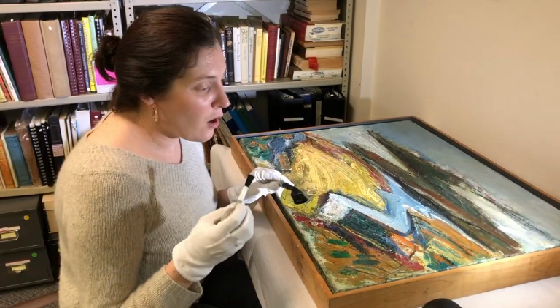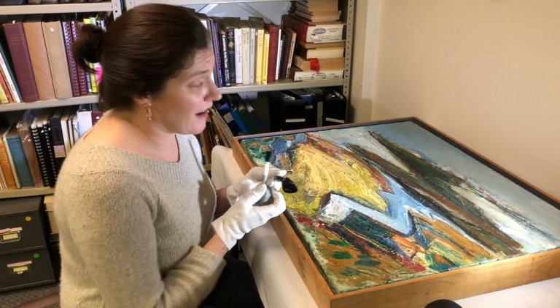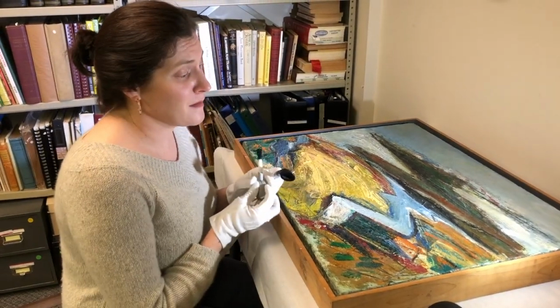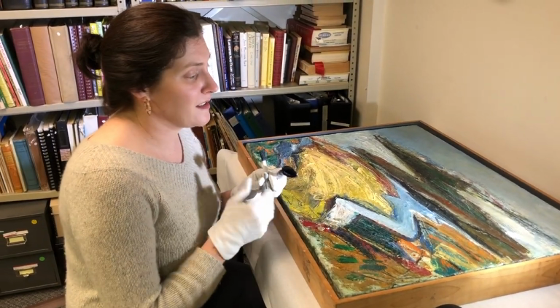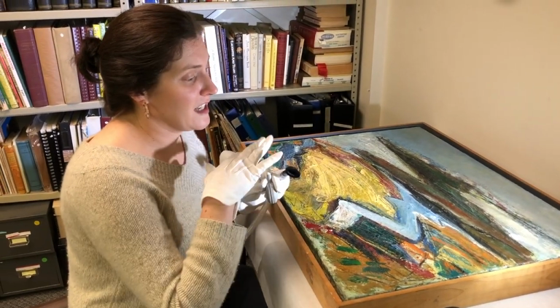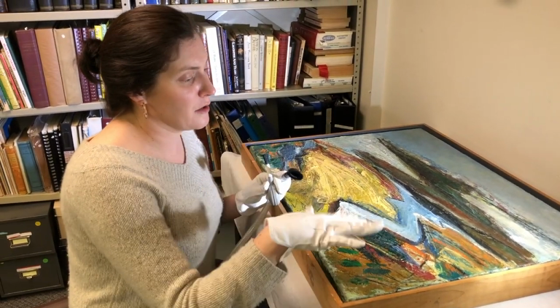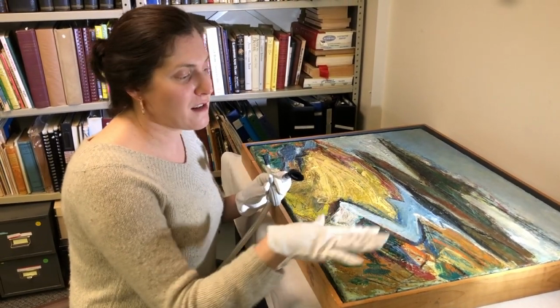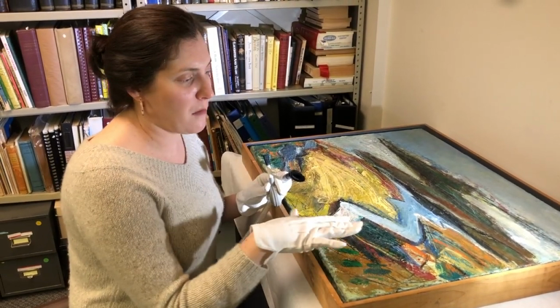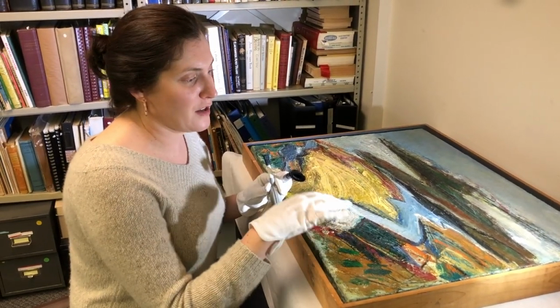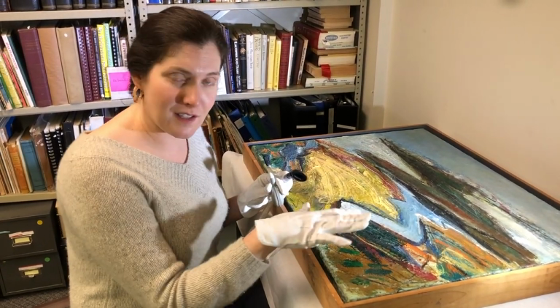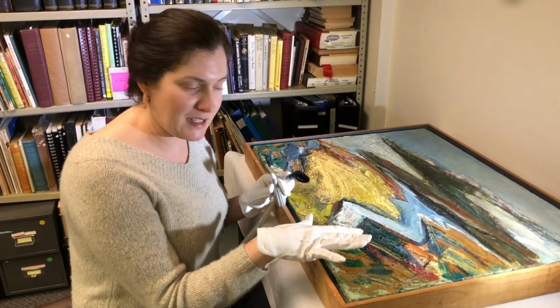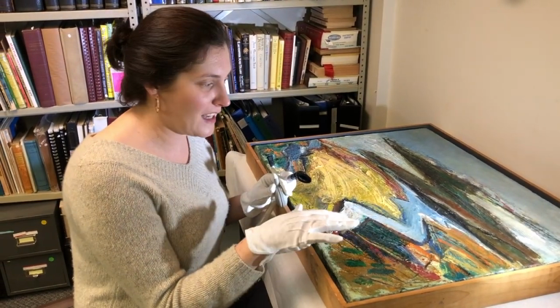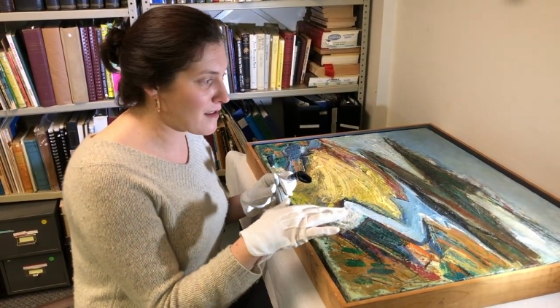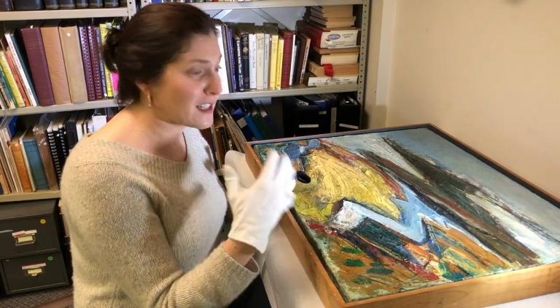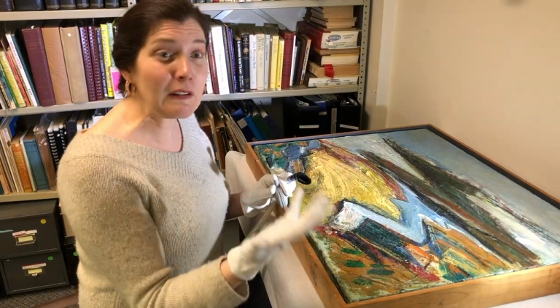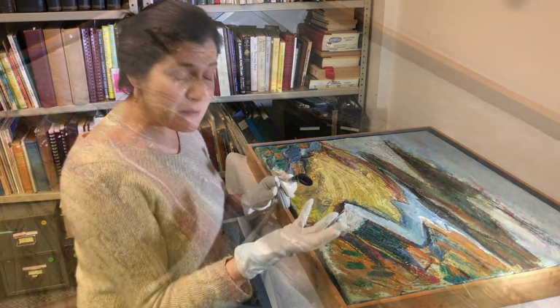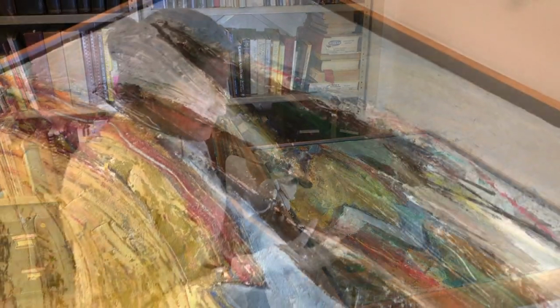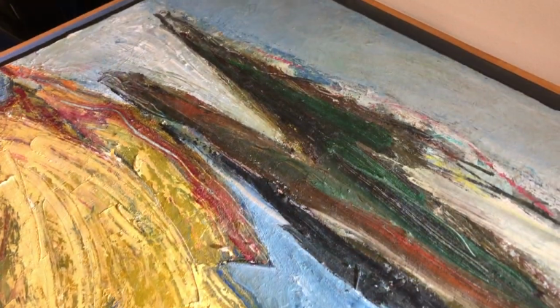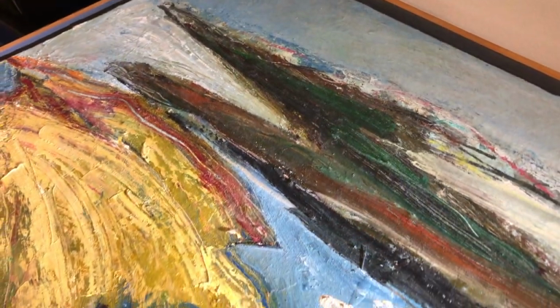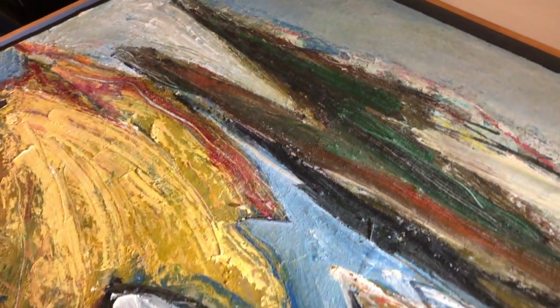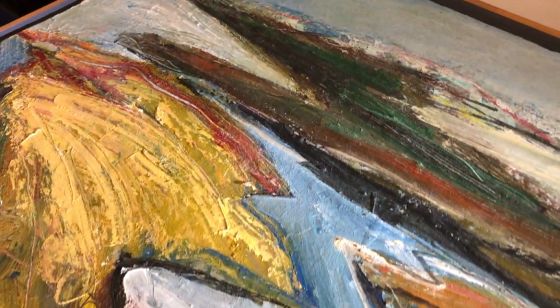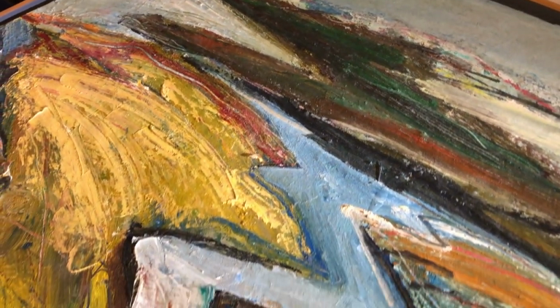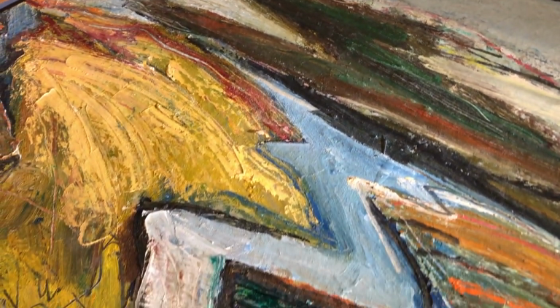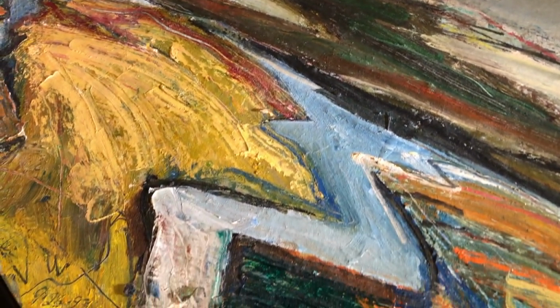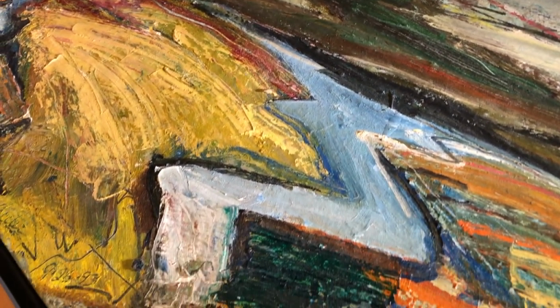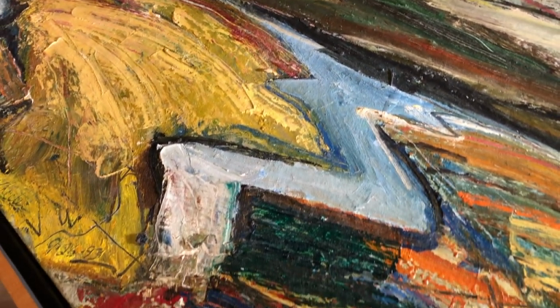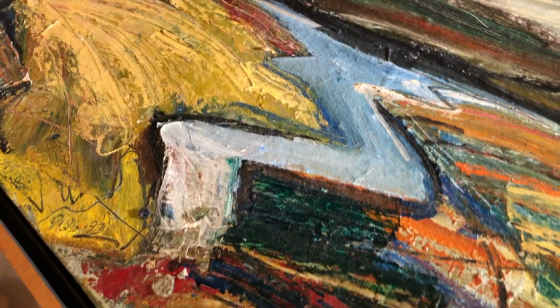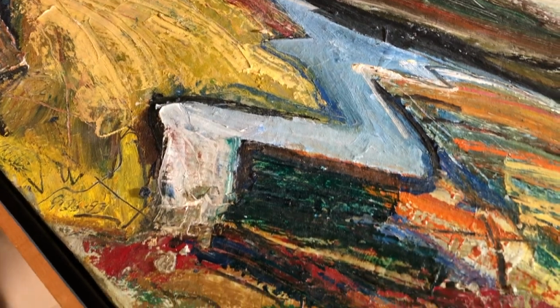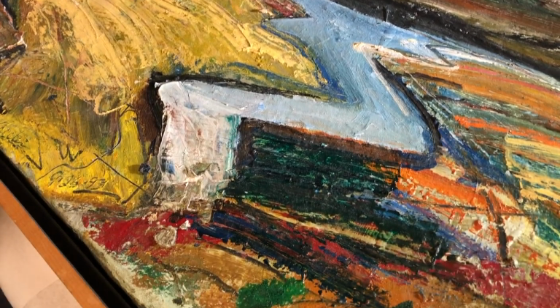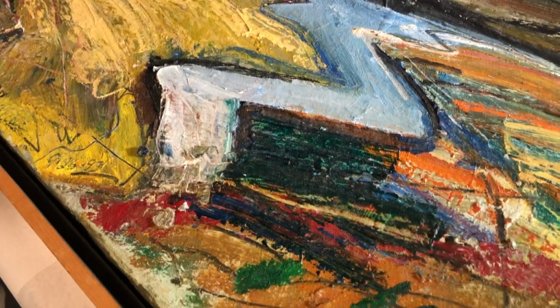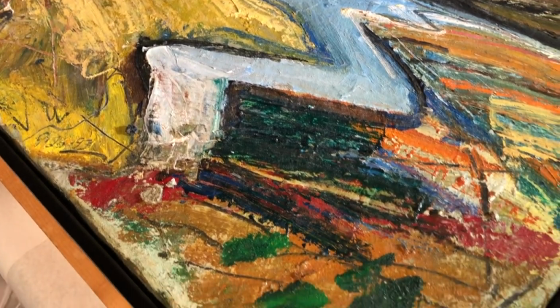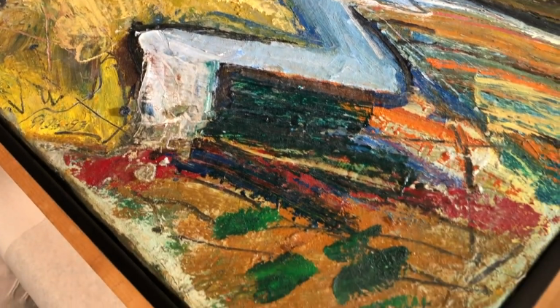Over time, dust can accumulate on the surface of the painting and can make it look not as brilliant as it once was, and it can over long-term do damage because oftentimes dust has acid in it which can eat away the paint.